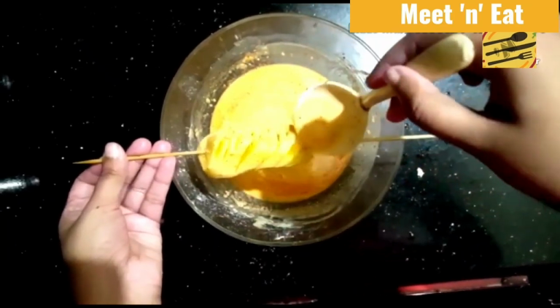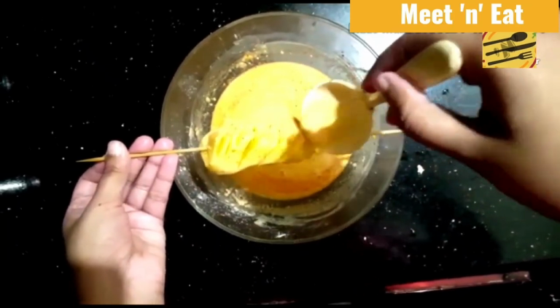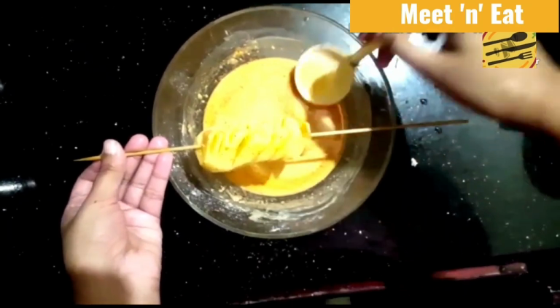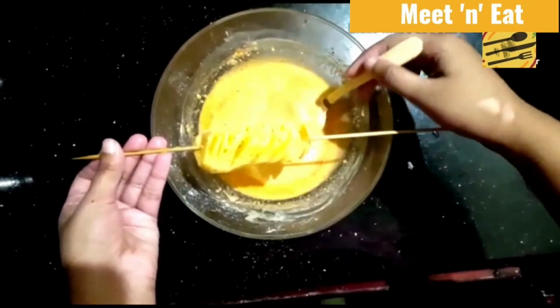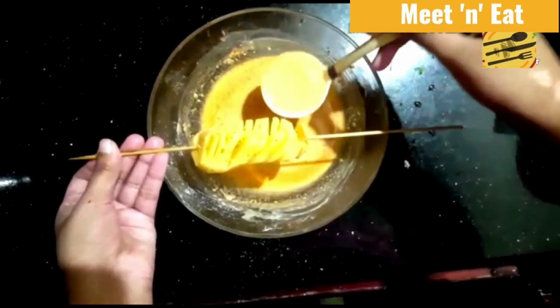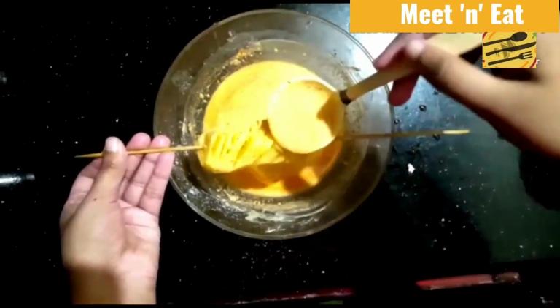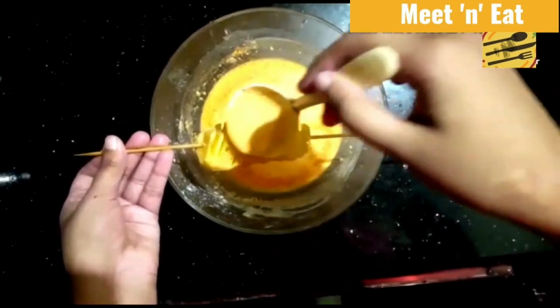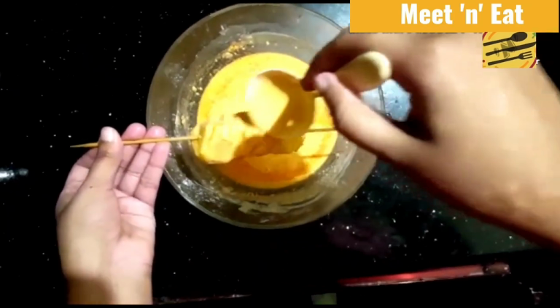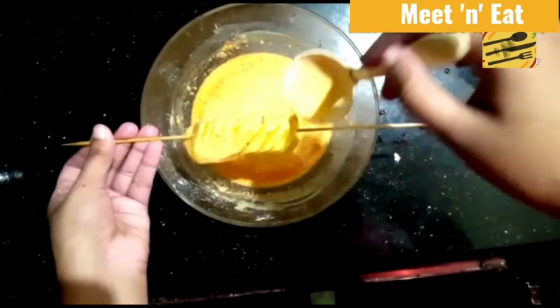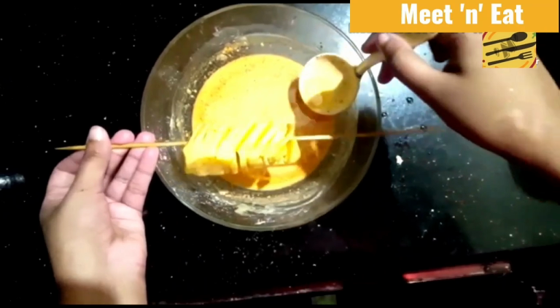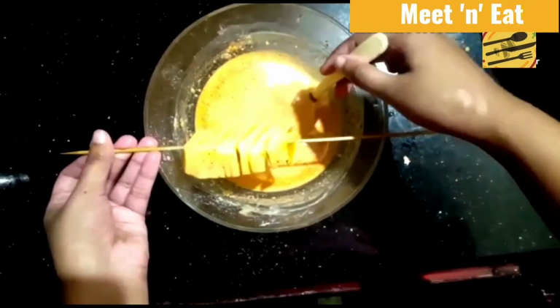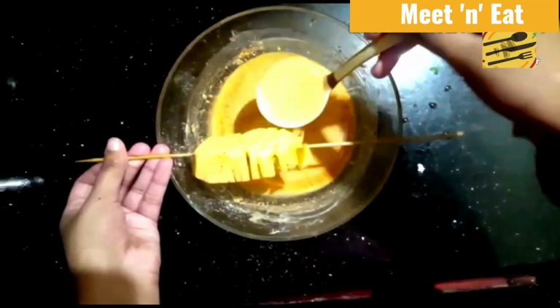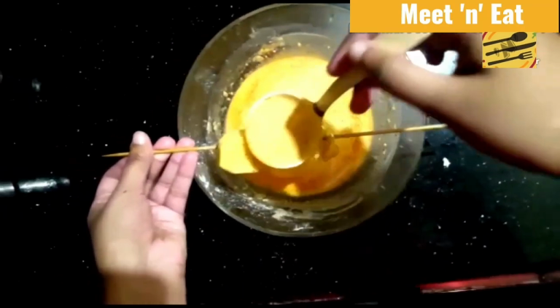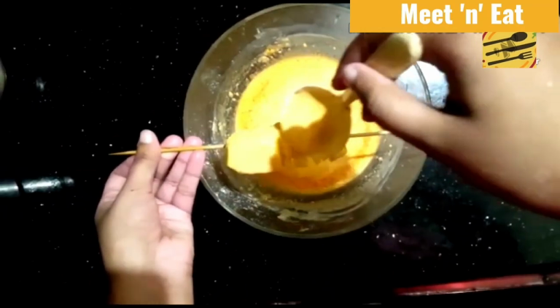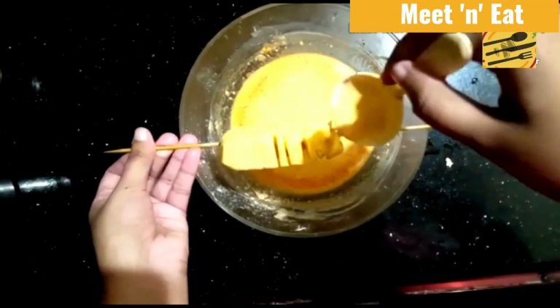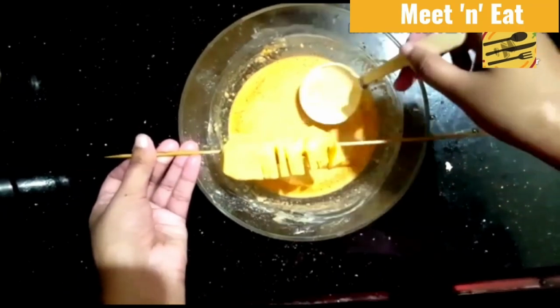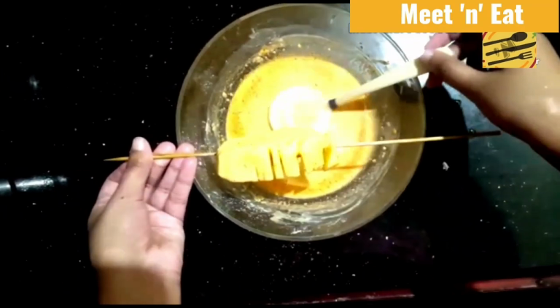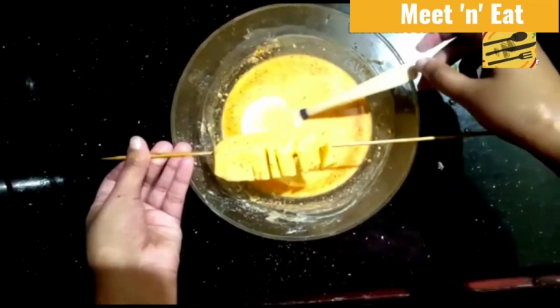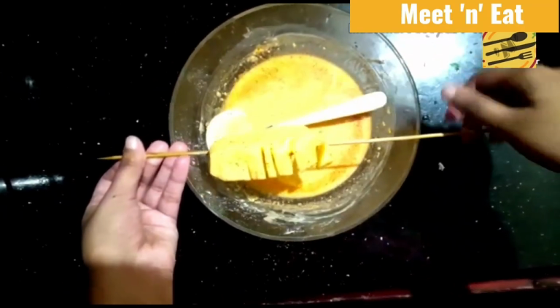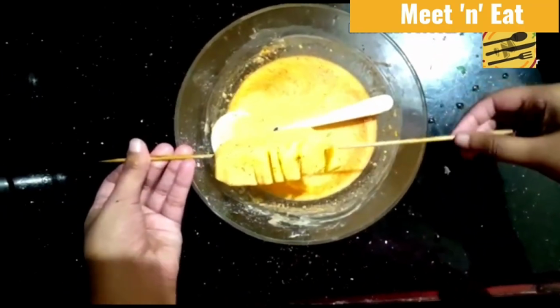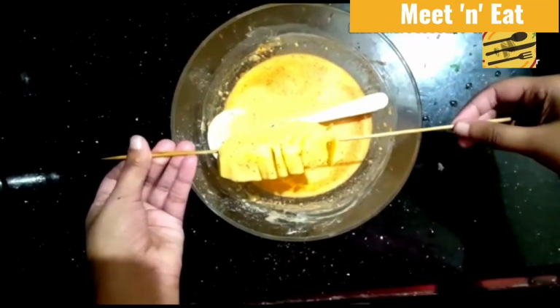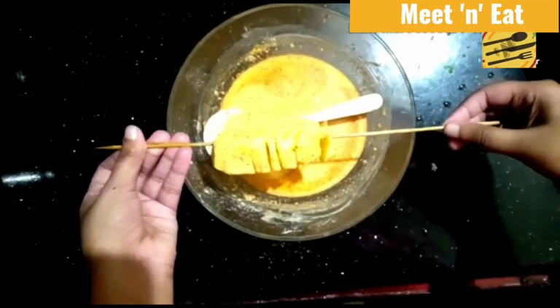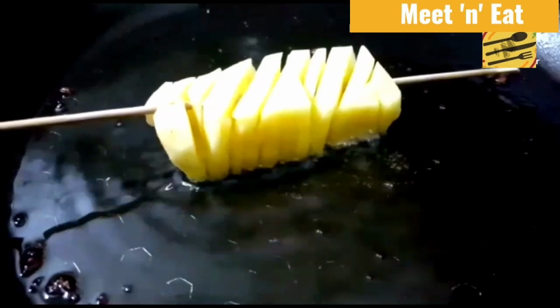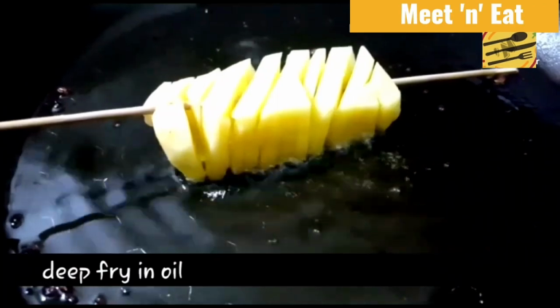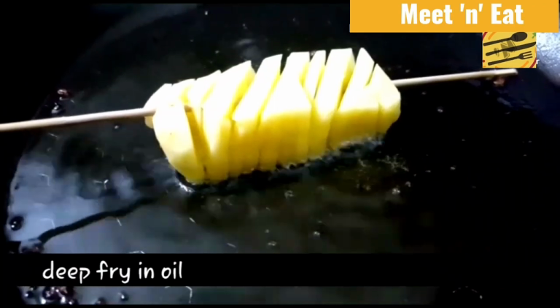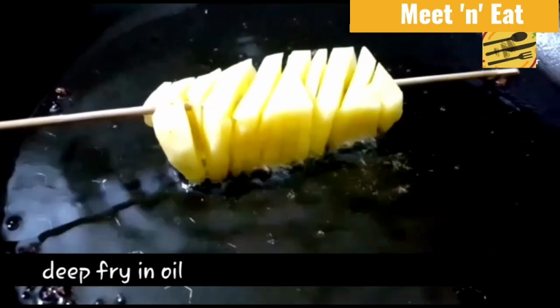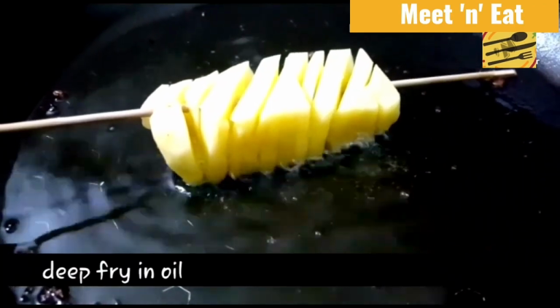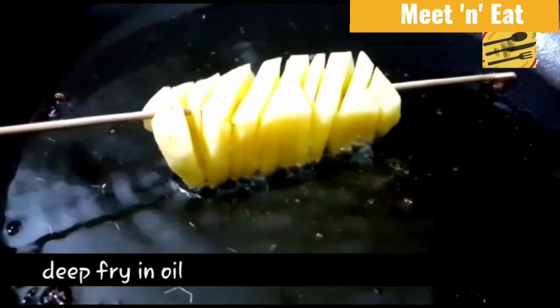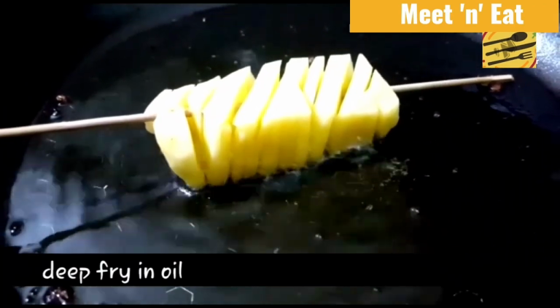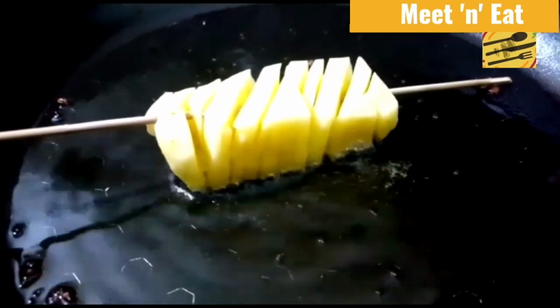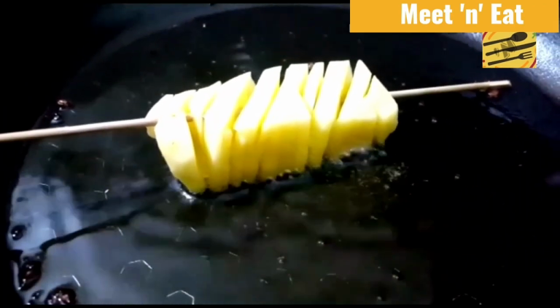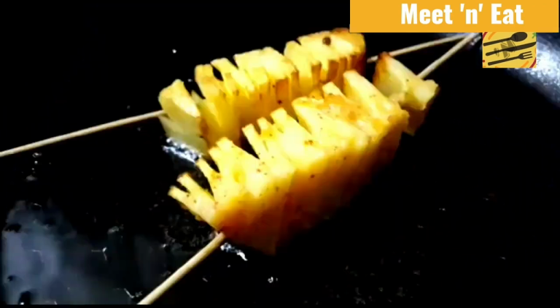Once the batter is applied, heat oil in a pan until the temperature gets high enough to fry easily. You can add more oil to make it crispier.